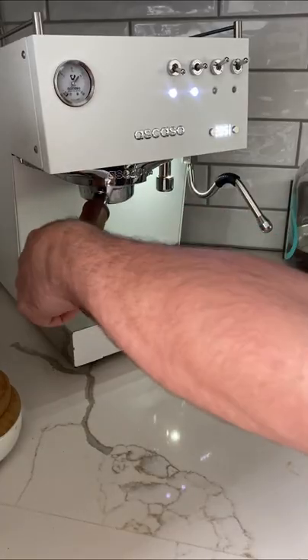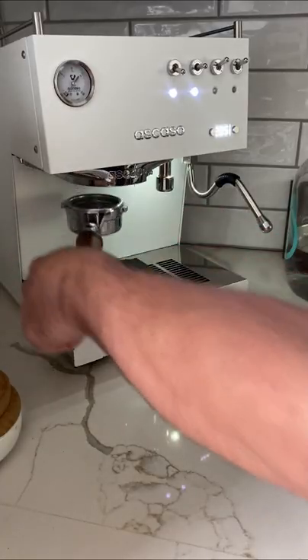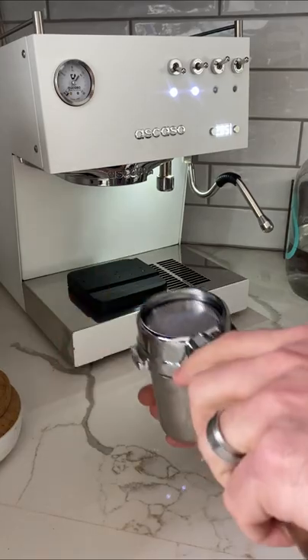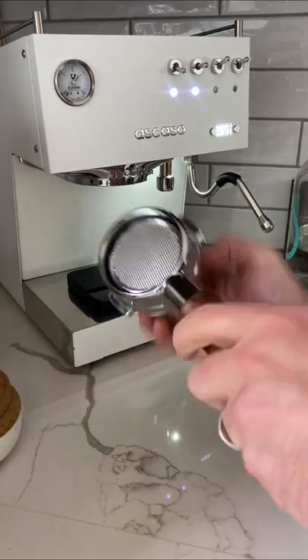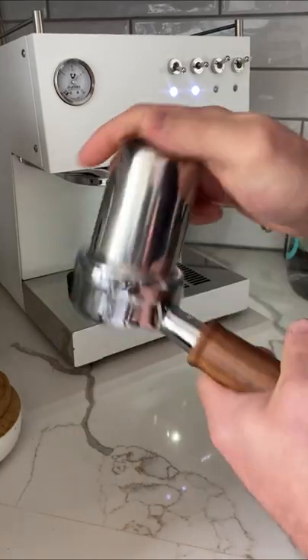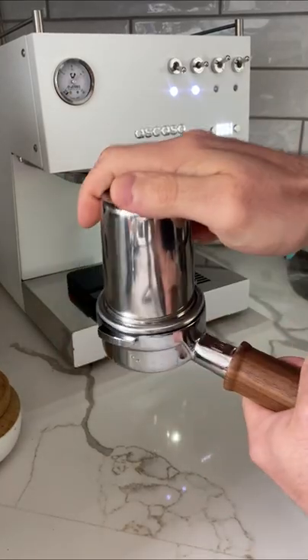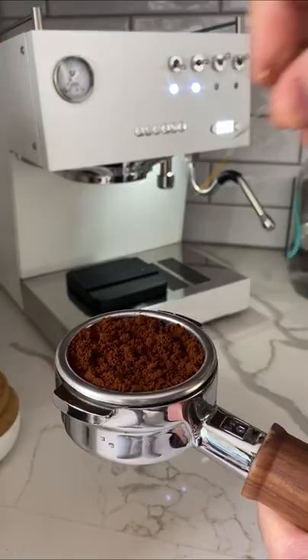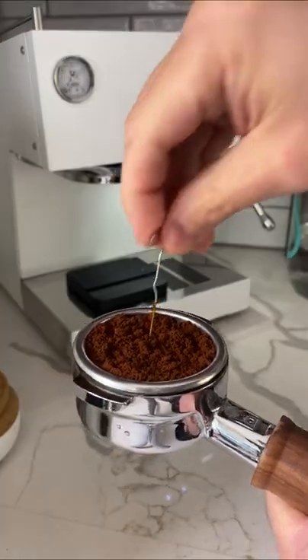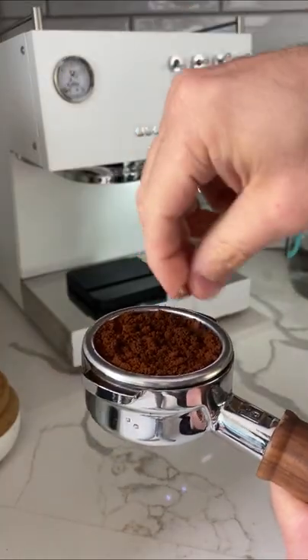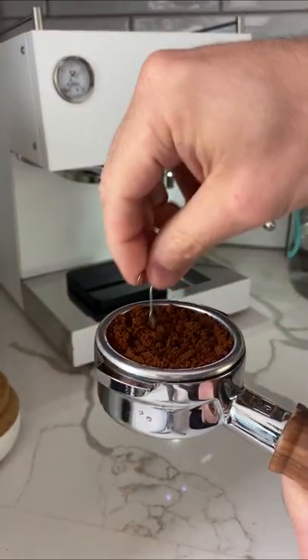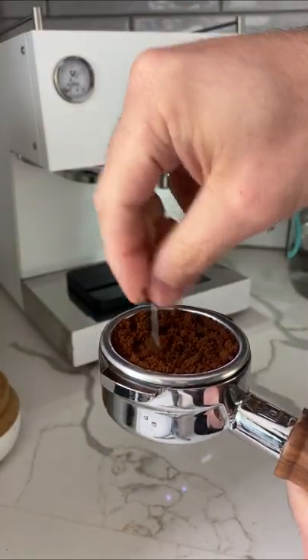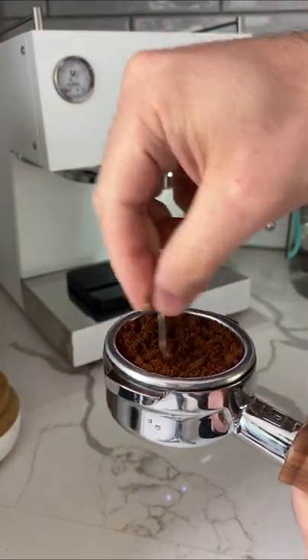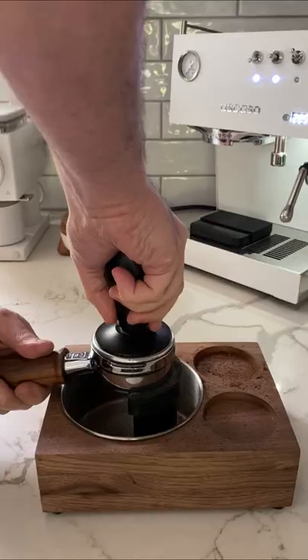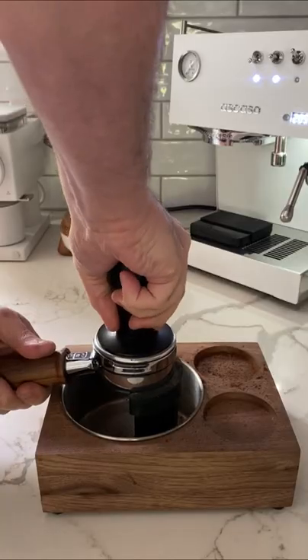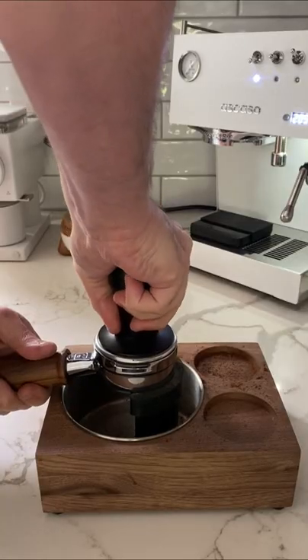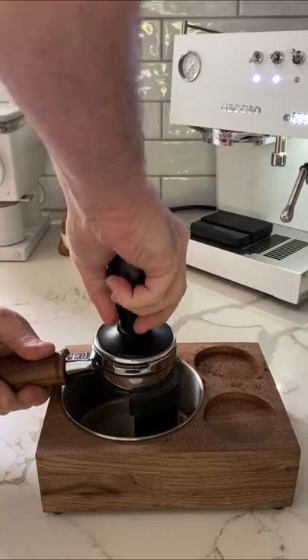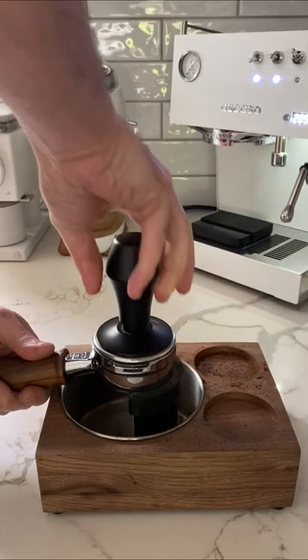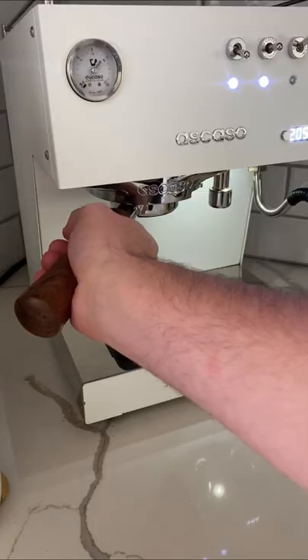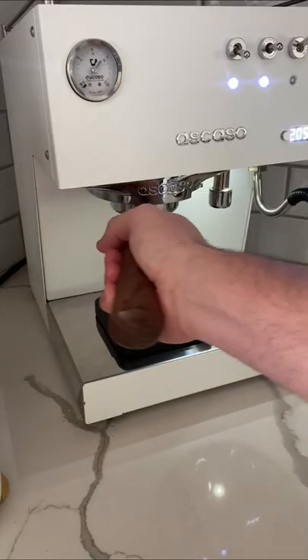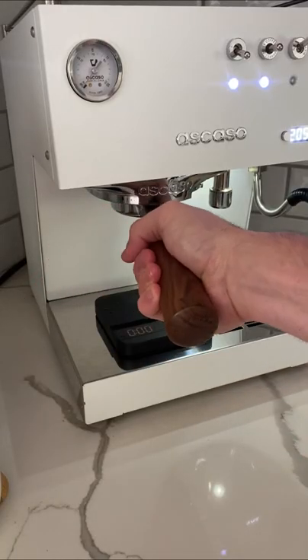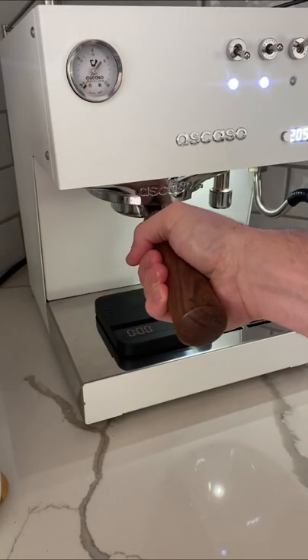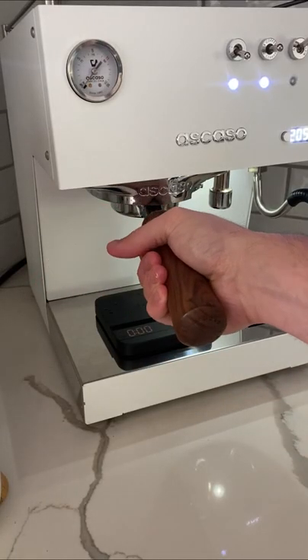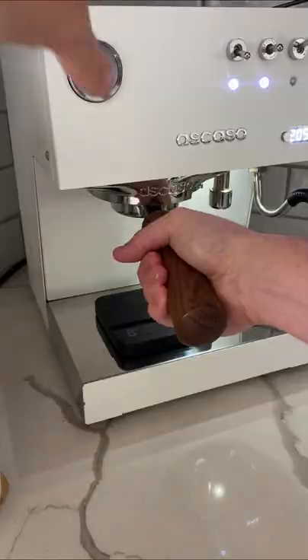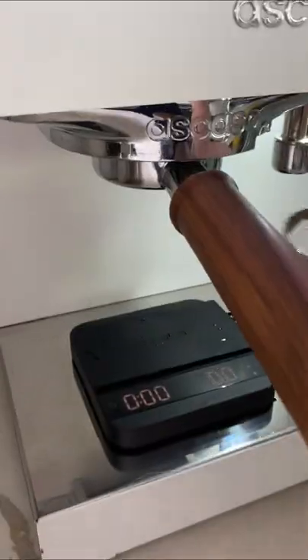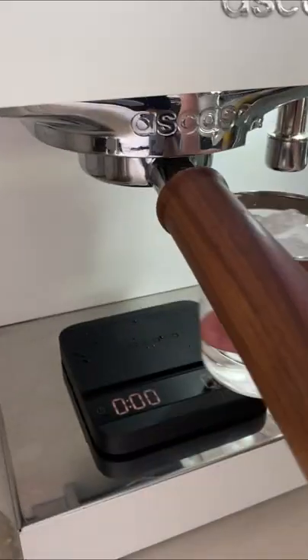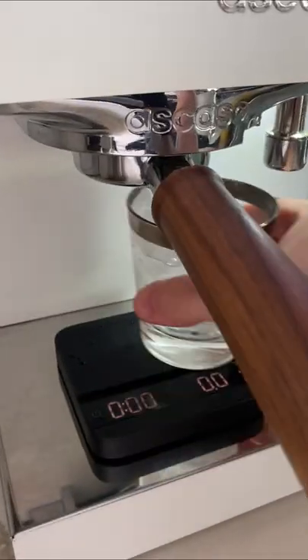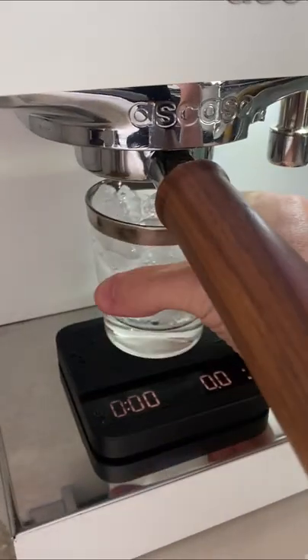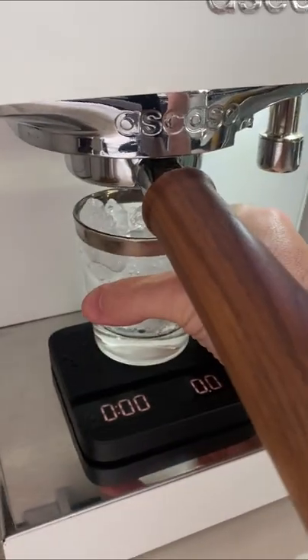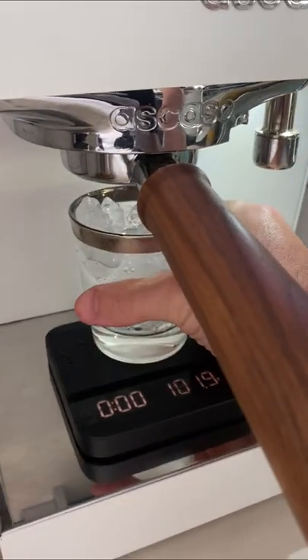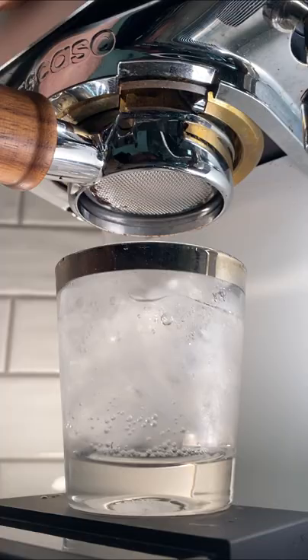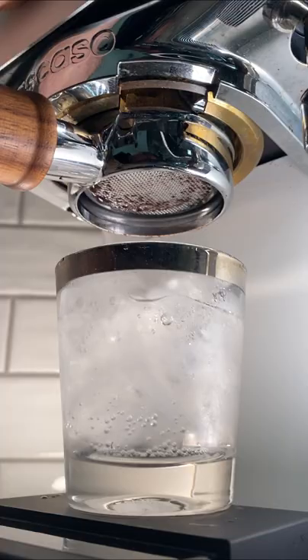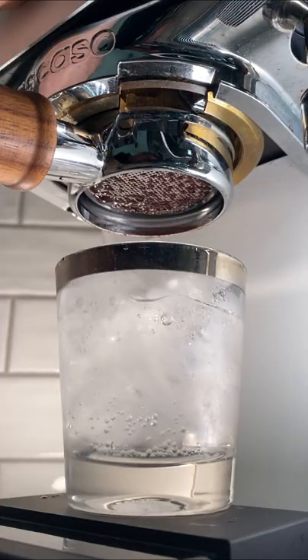Prepare your puck like you normally would — I use WDT. Then tamp and load it in your machine. Now, you gotta watch this.